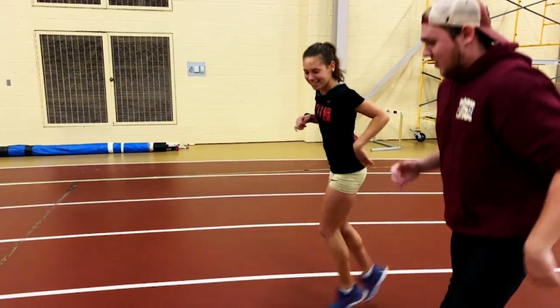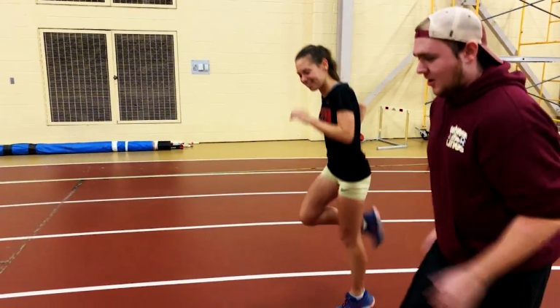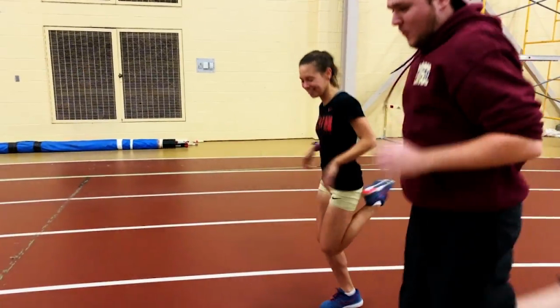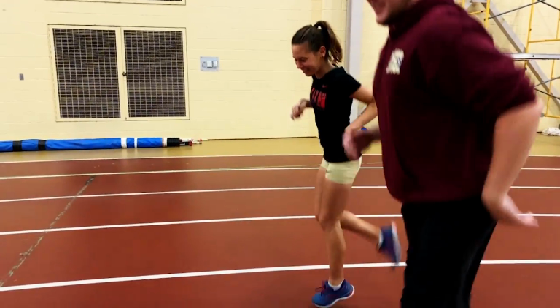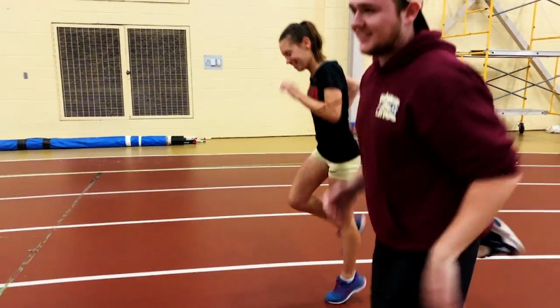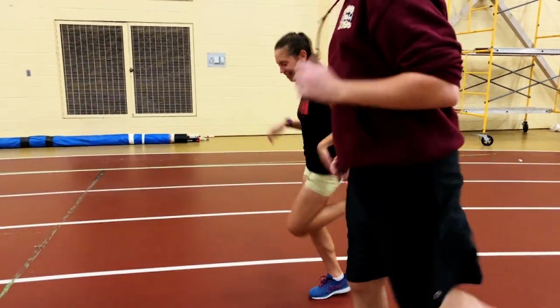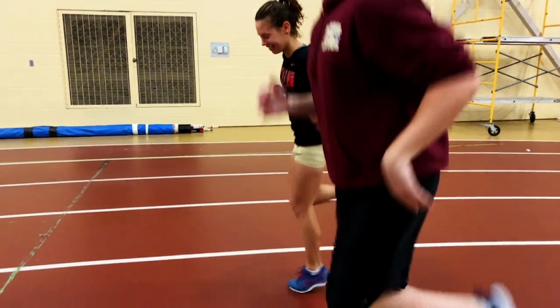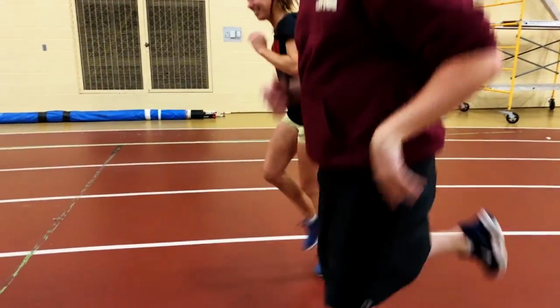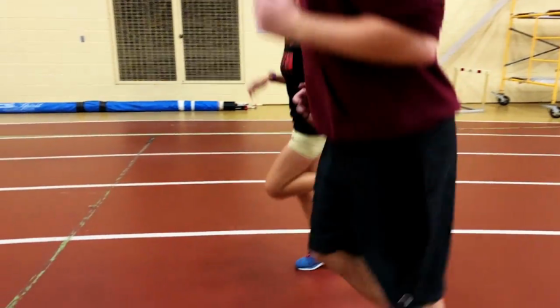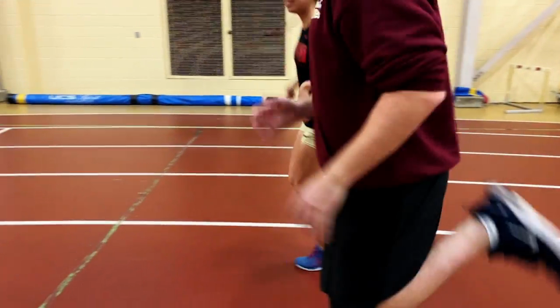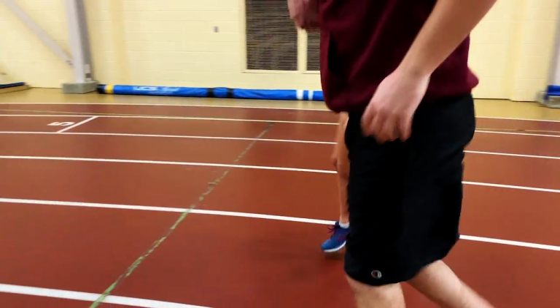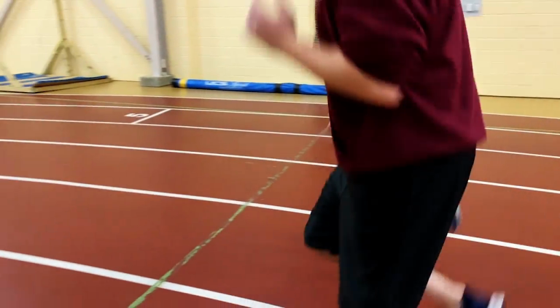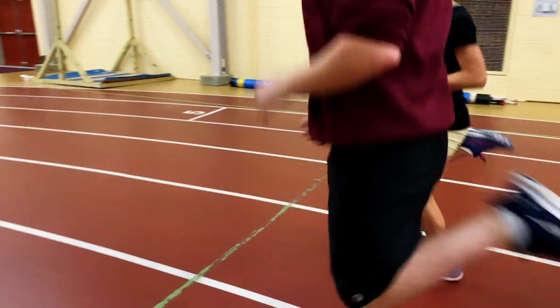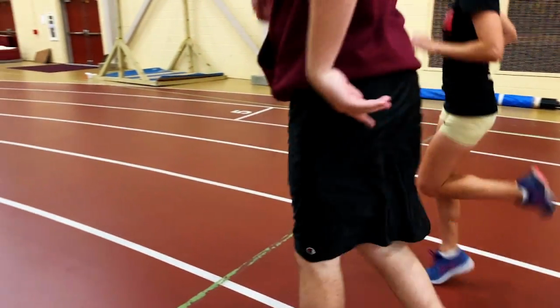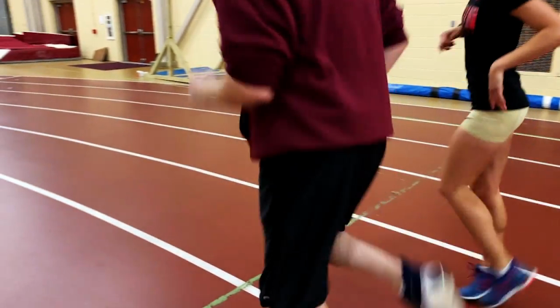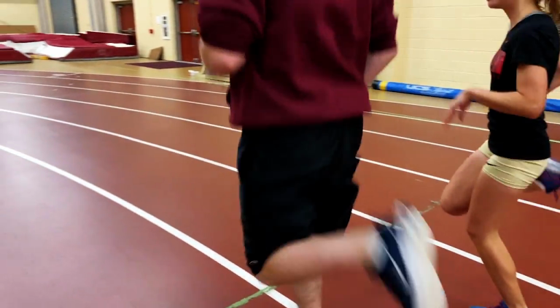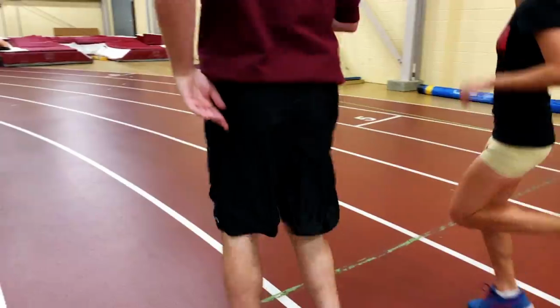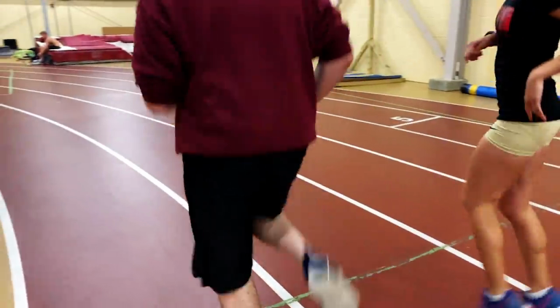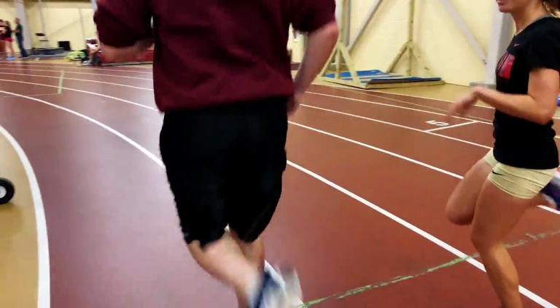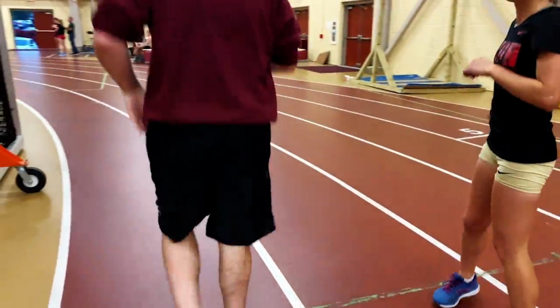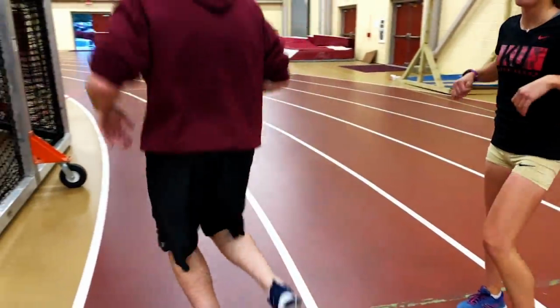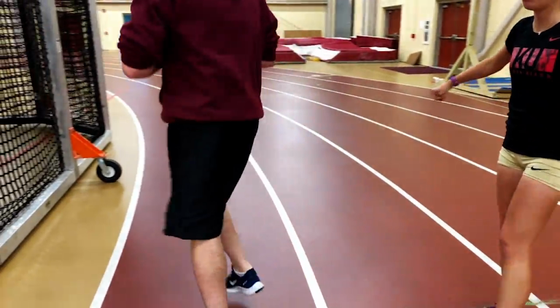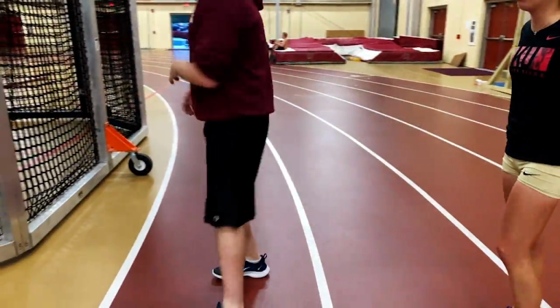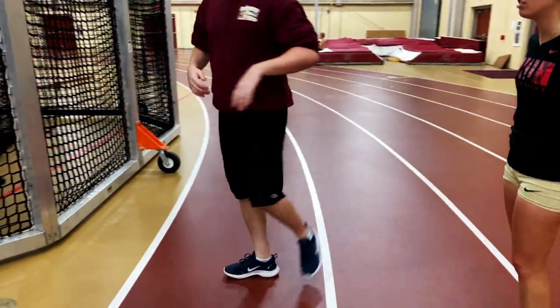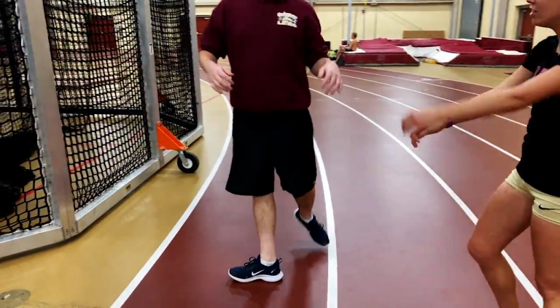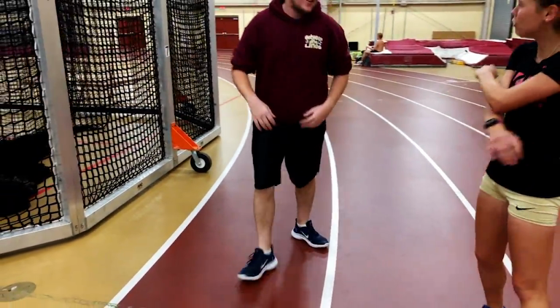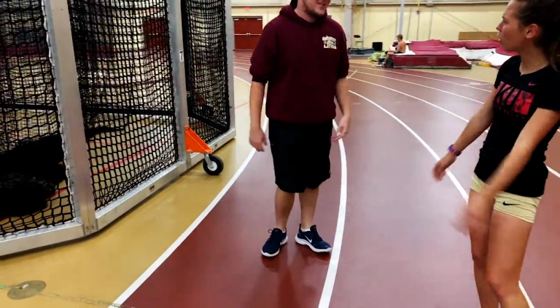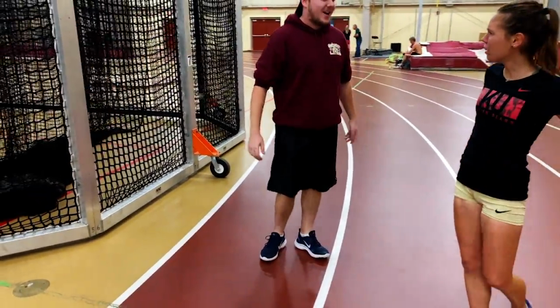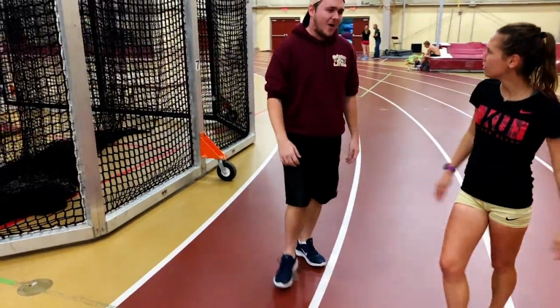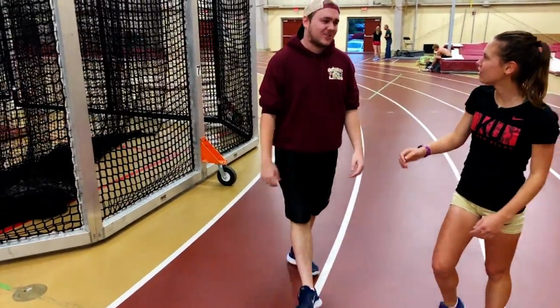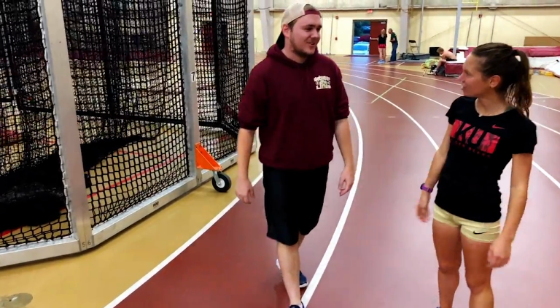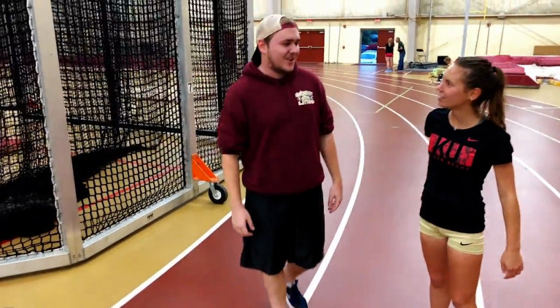Butt kicks. Oh, butt kicks — yes! Oh, I sure do.